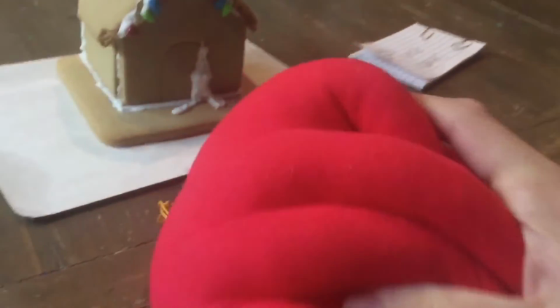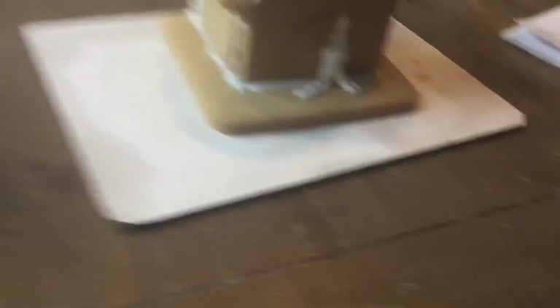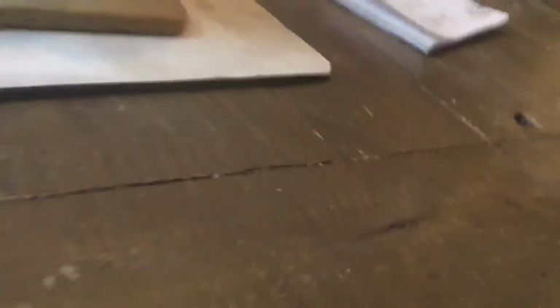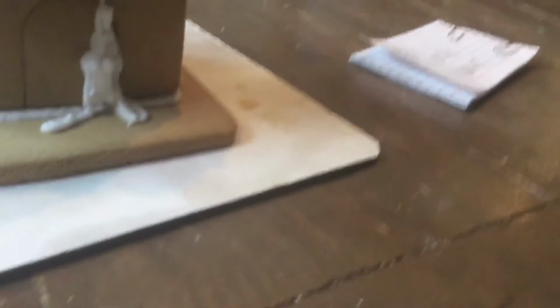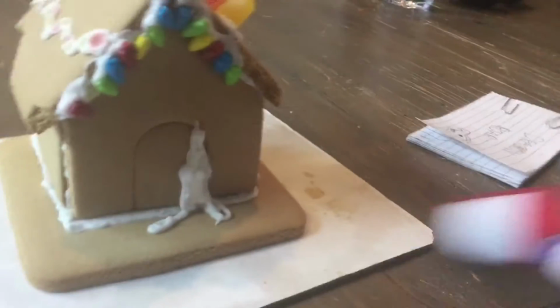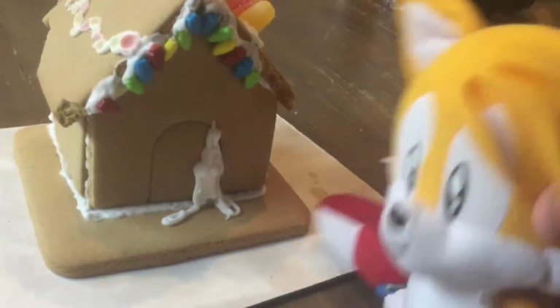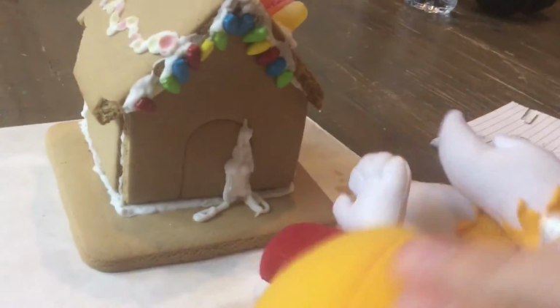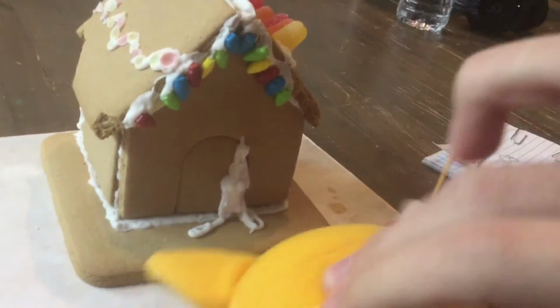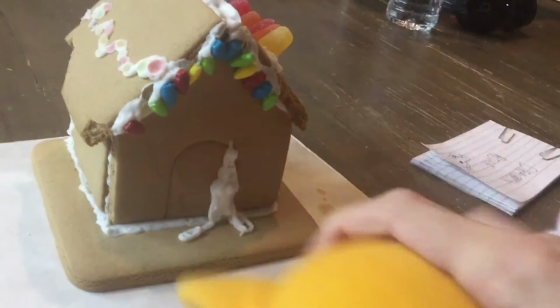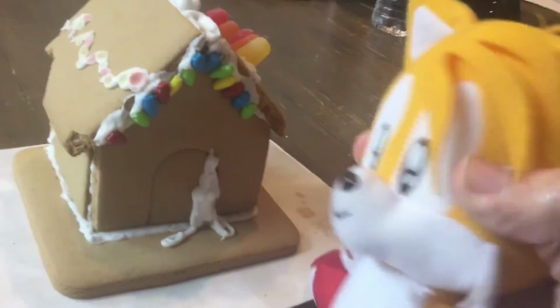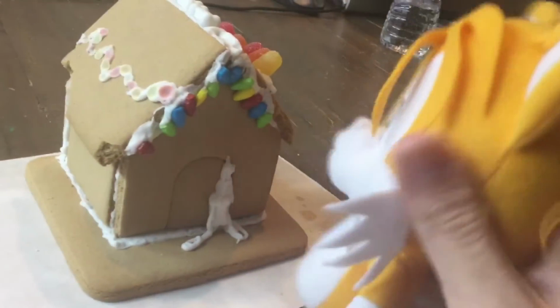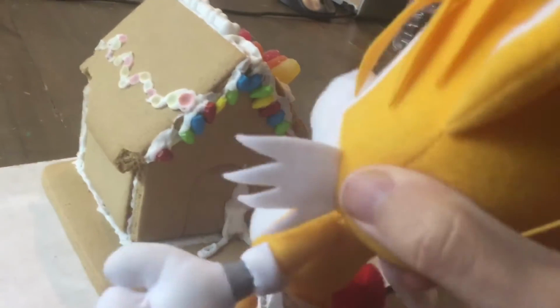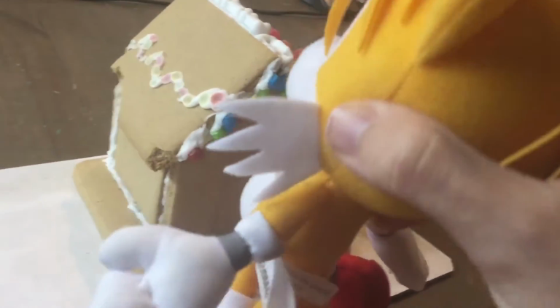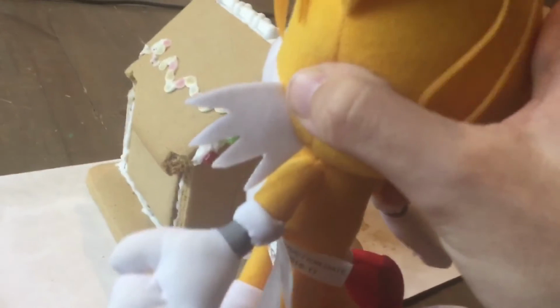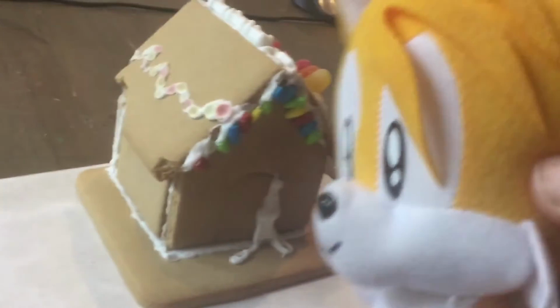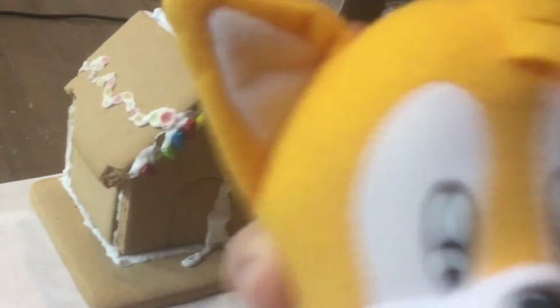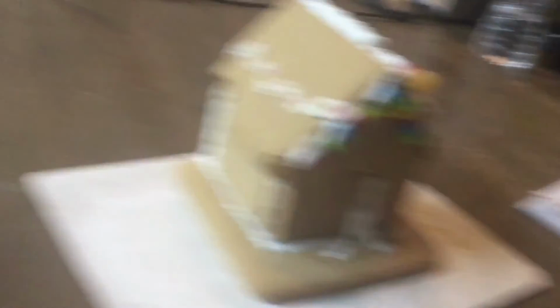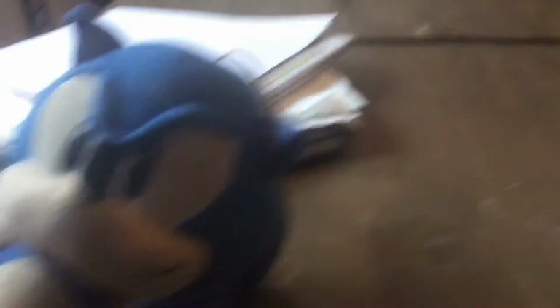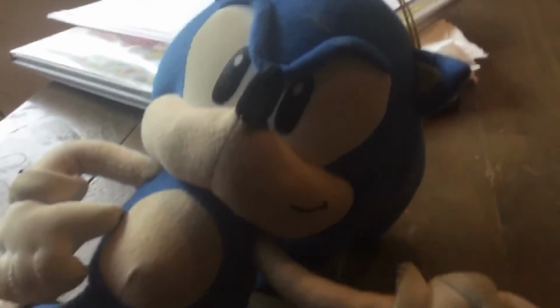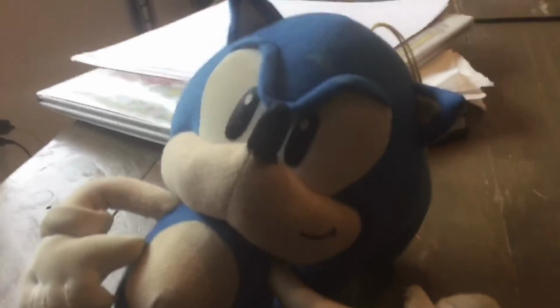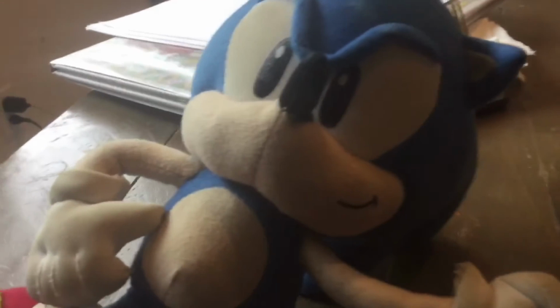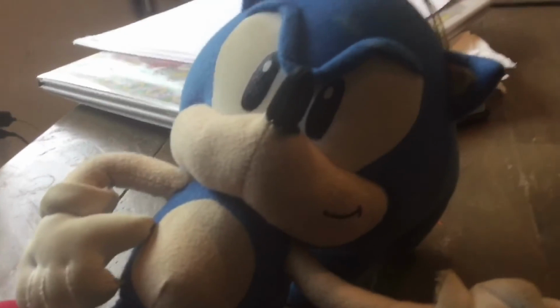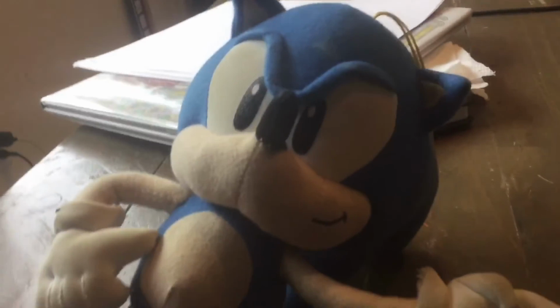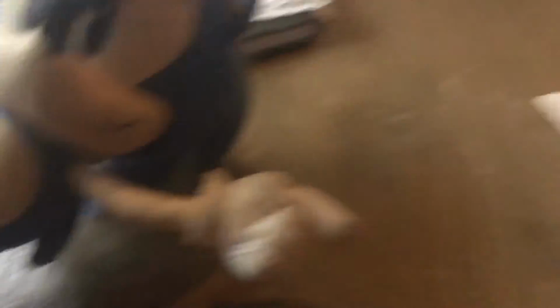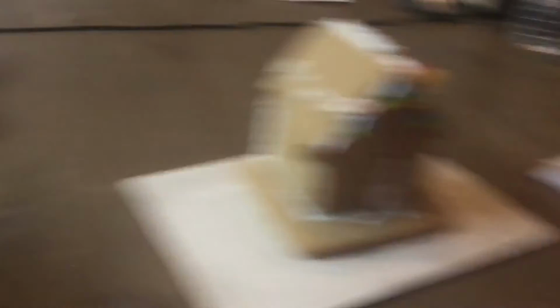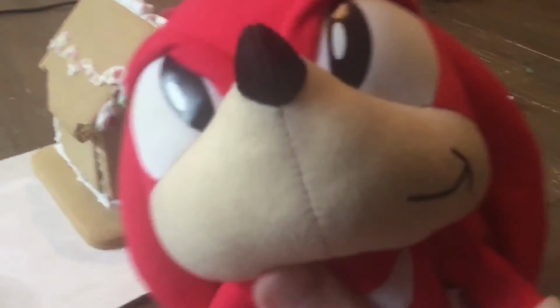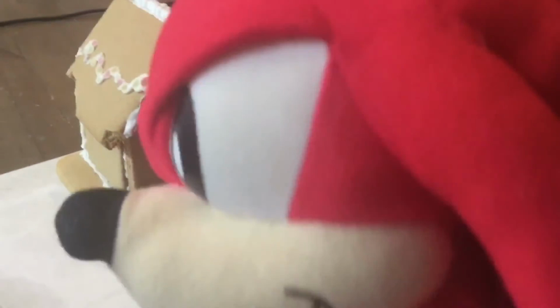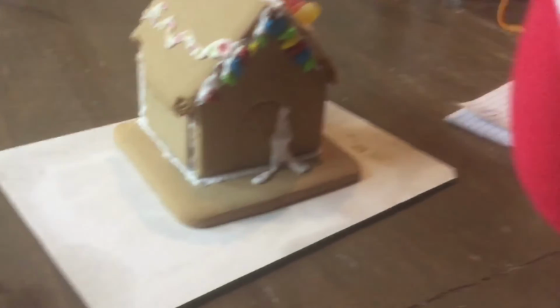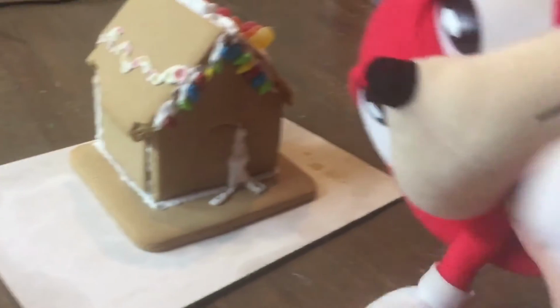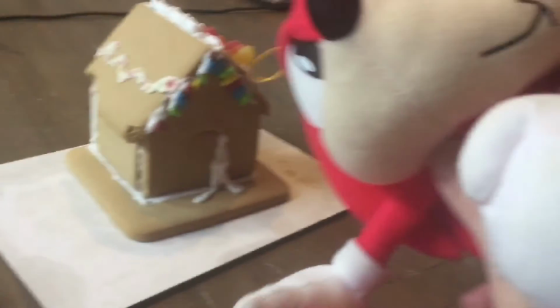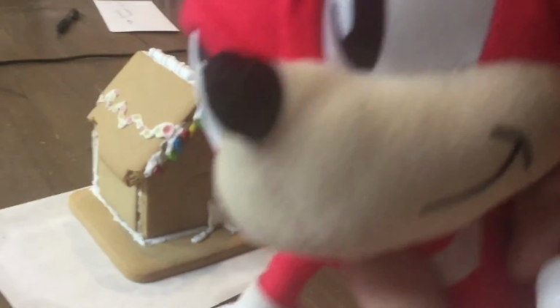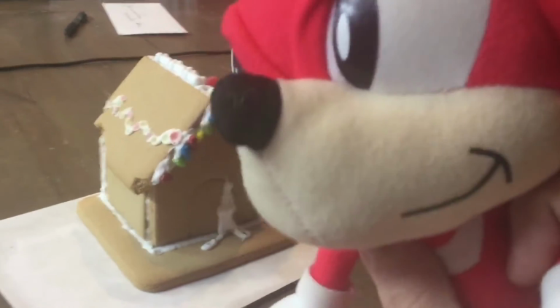Well, Tails, try the cookie house and see what you think! Why wasn't he talking? Hold on, let me translate. He says it's kinda good.